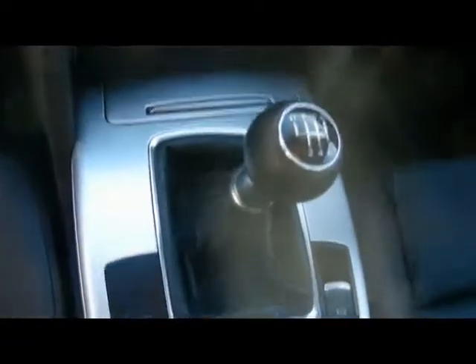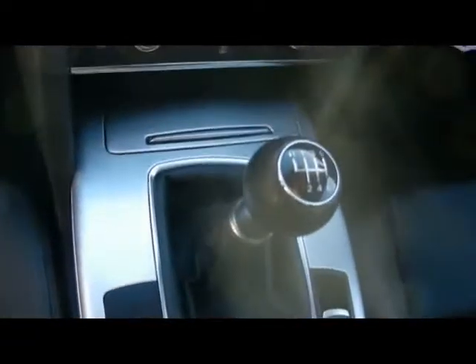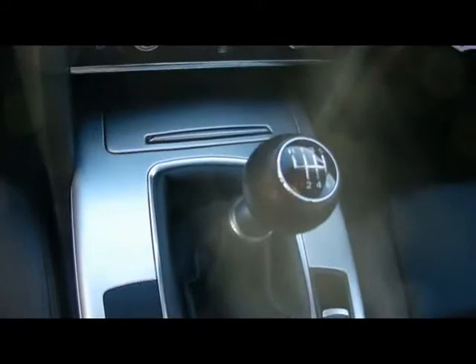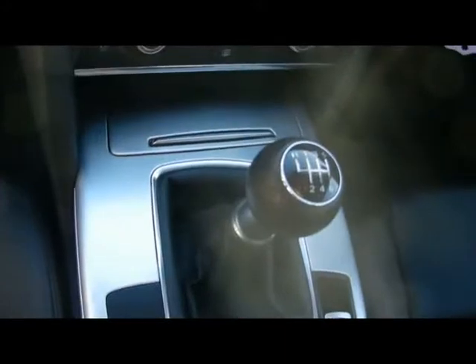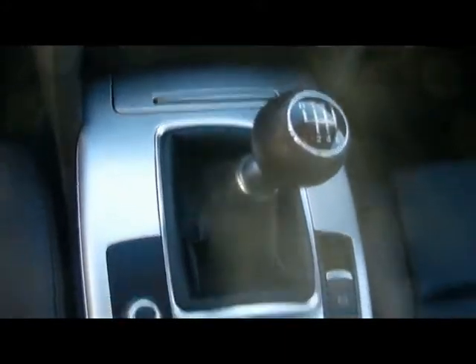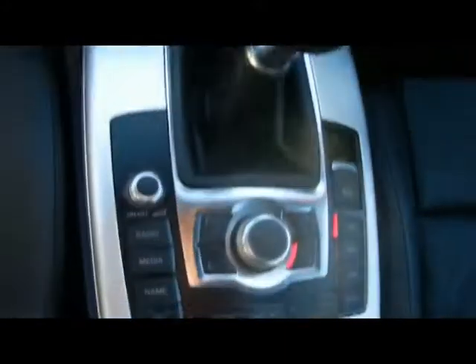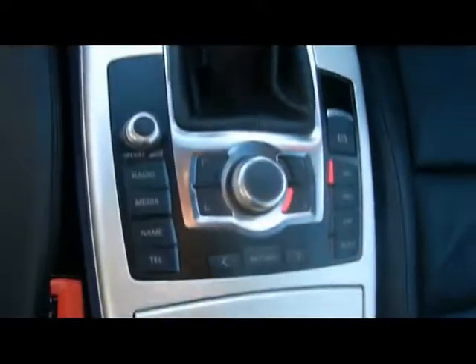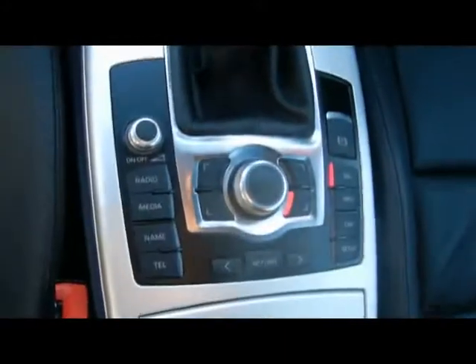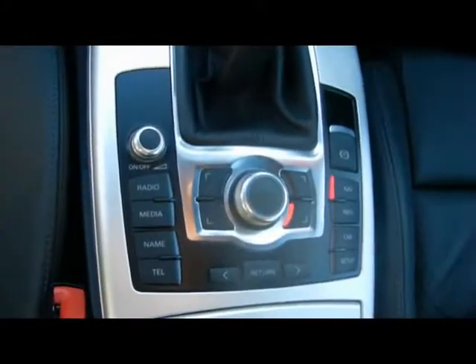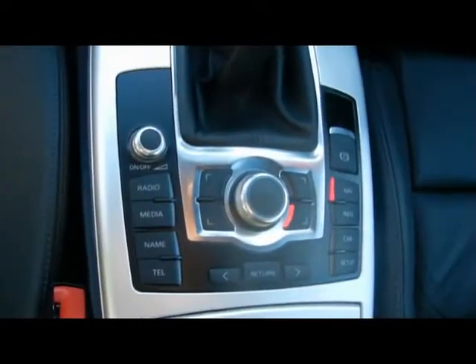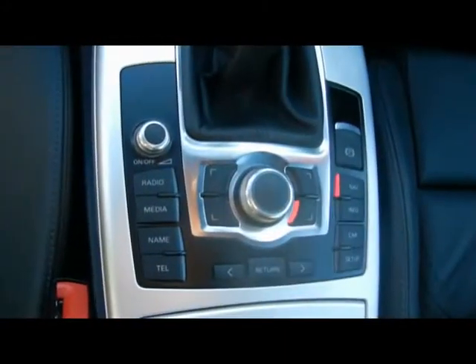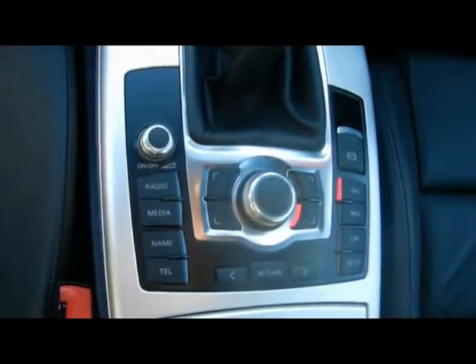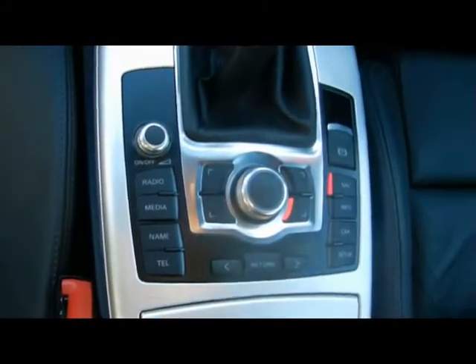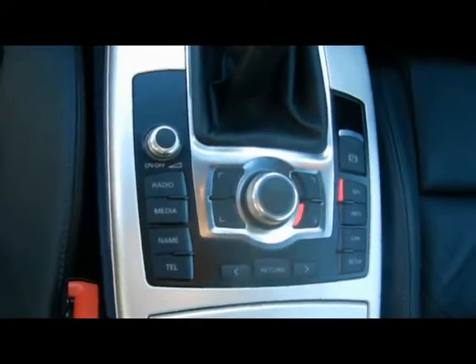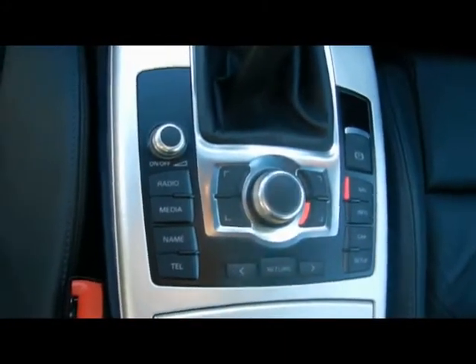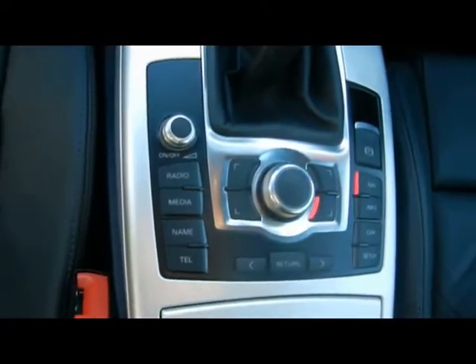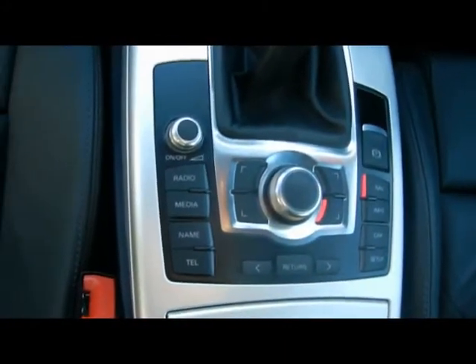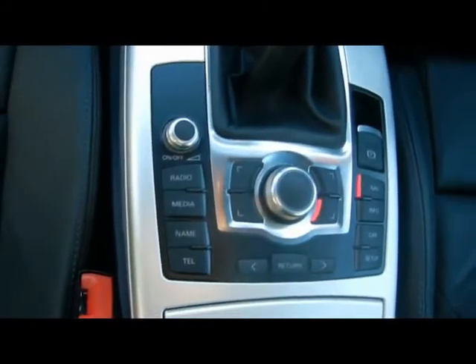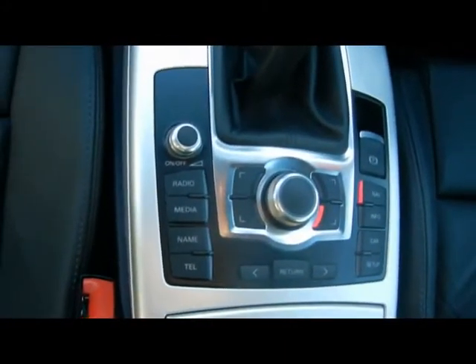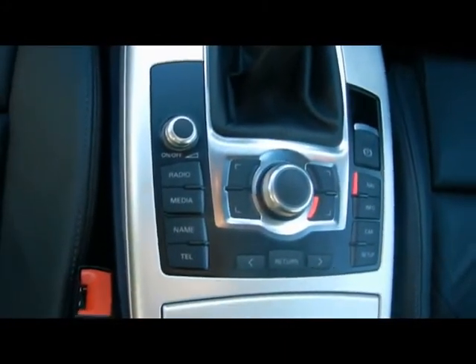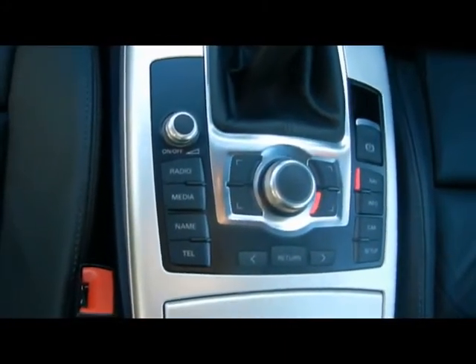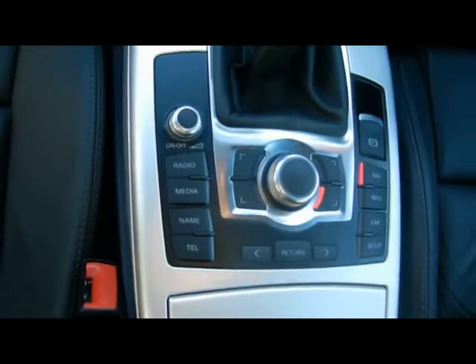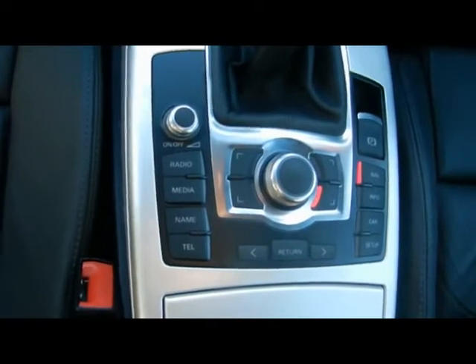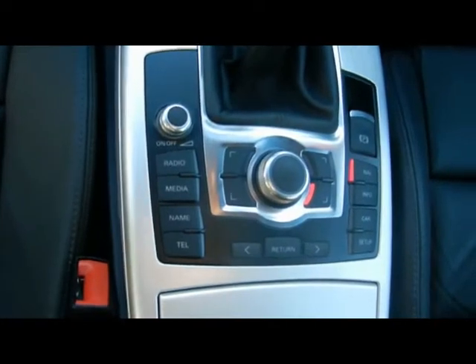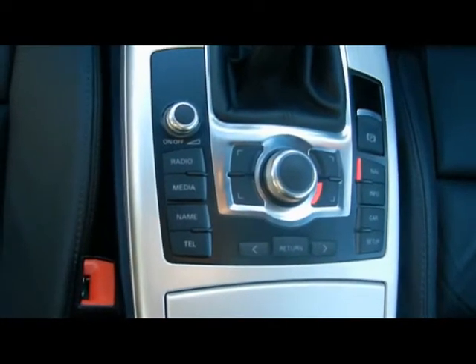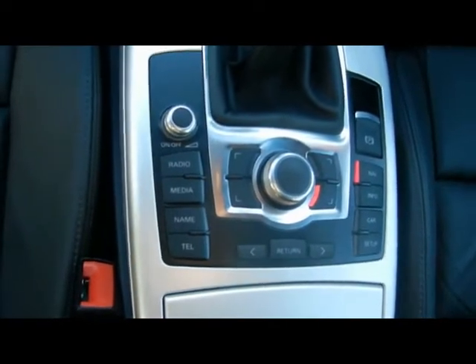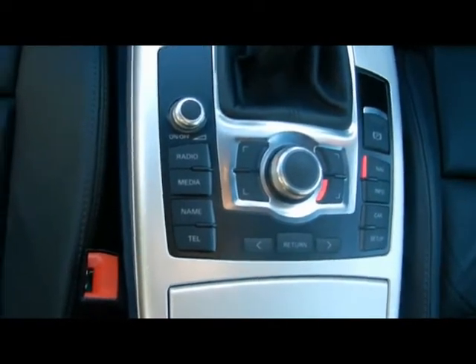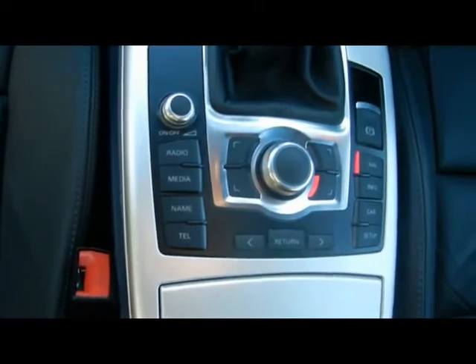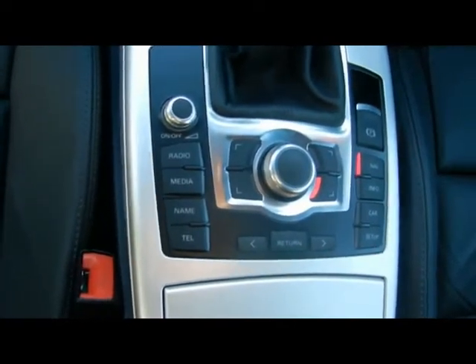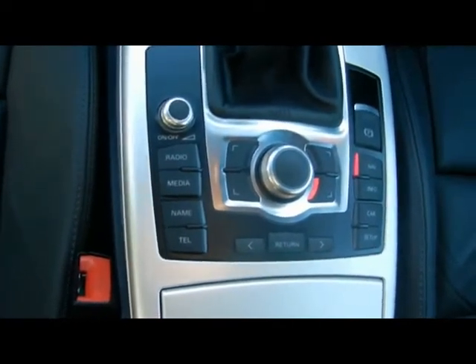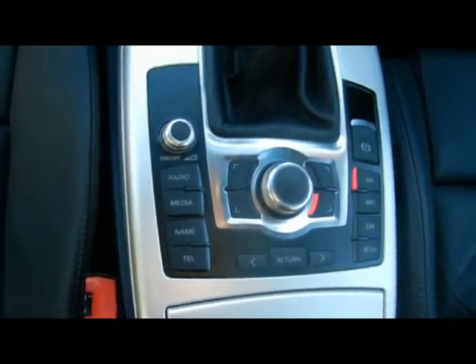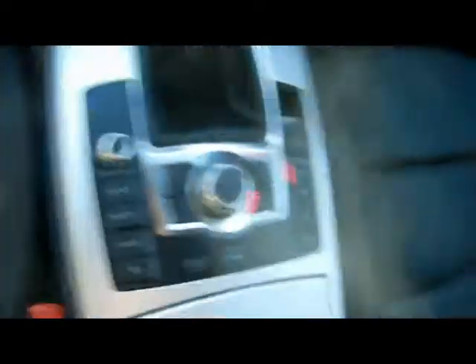Six speed manual gearbox, and various controls for things such as the CD radio with iPod connectivity, Bluetooth, and satellite navigation.